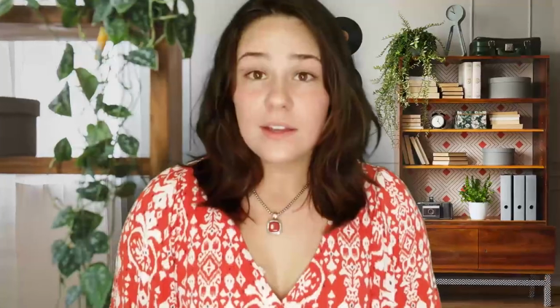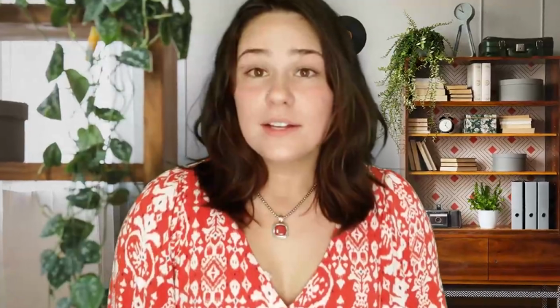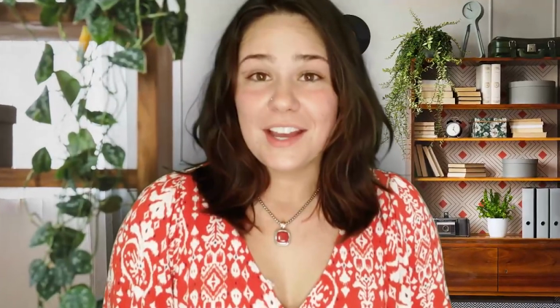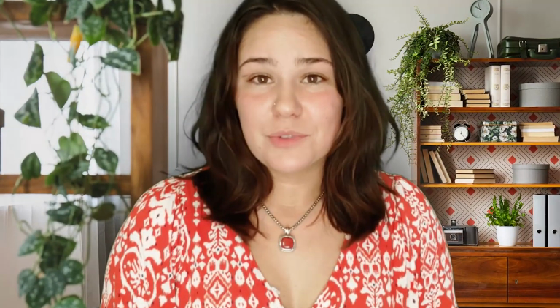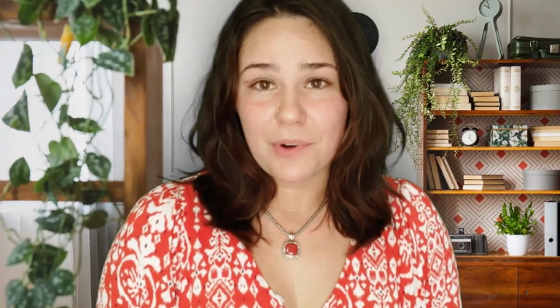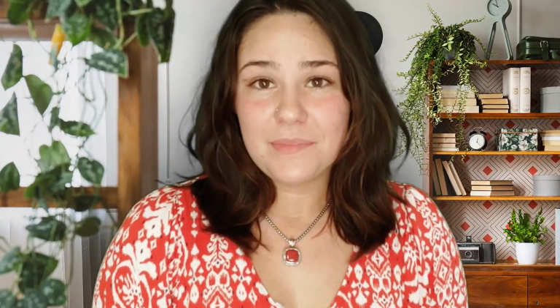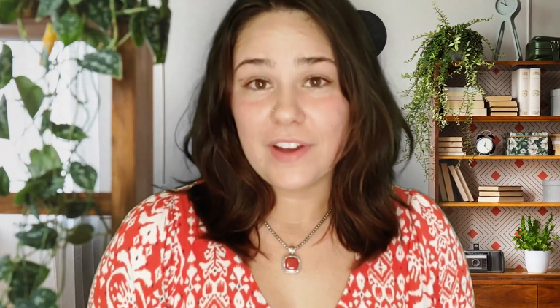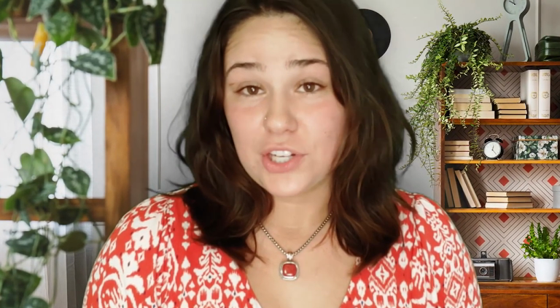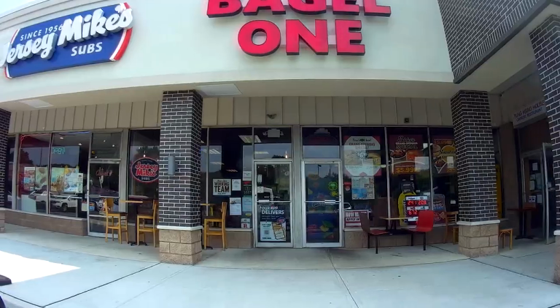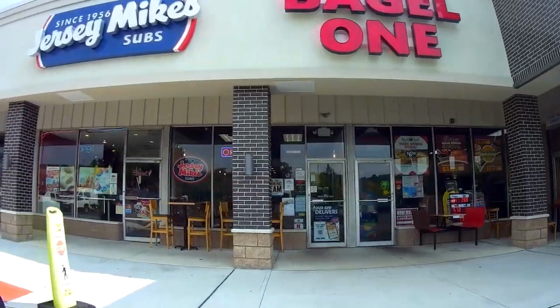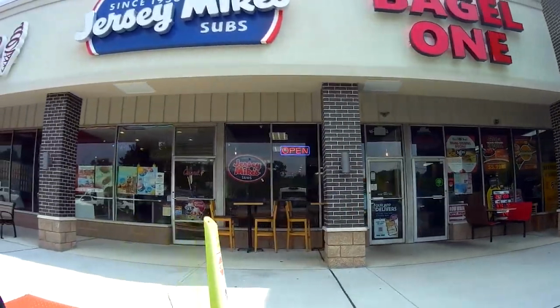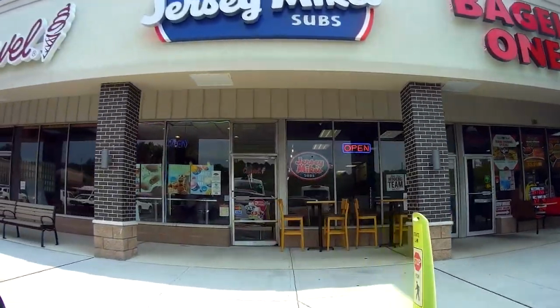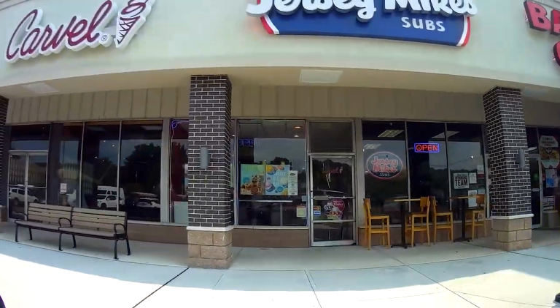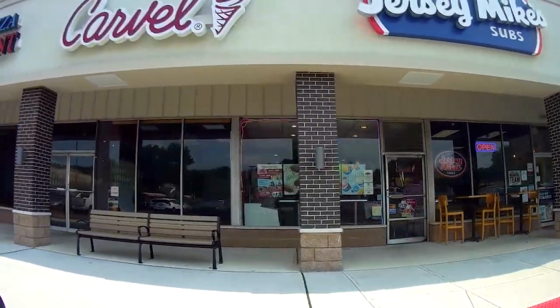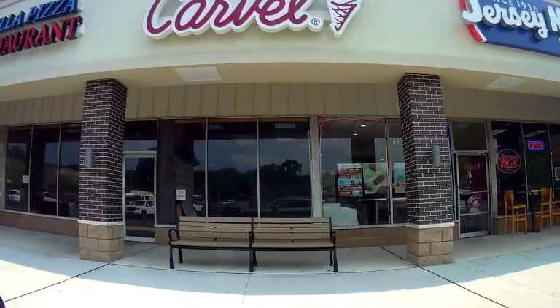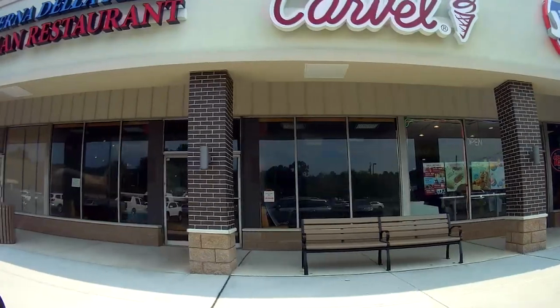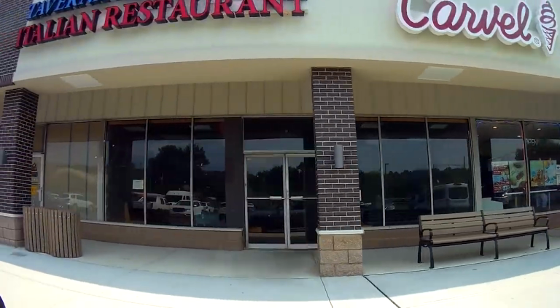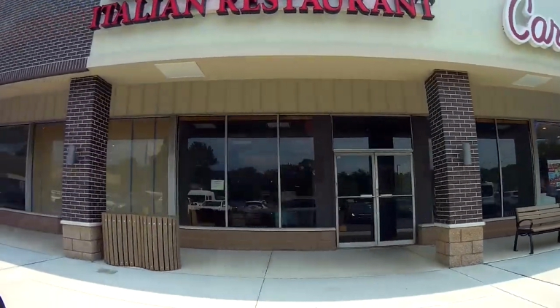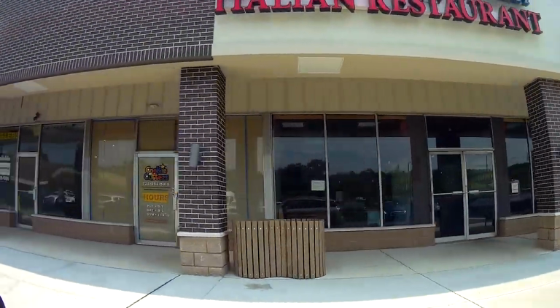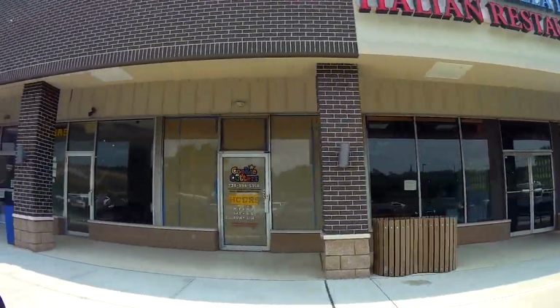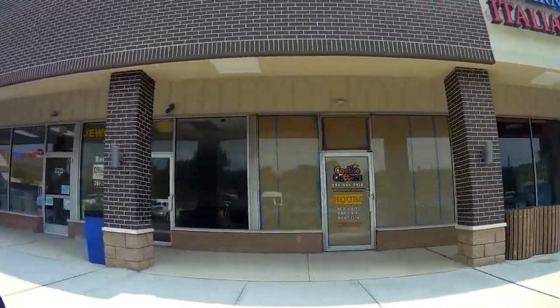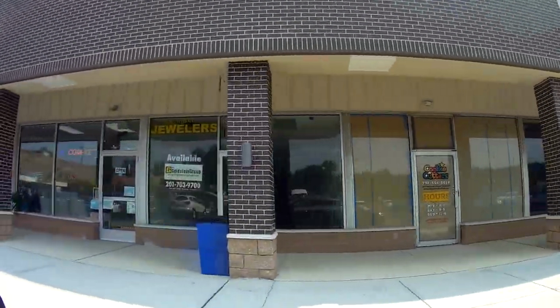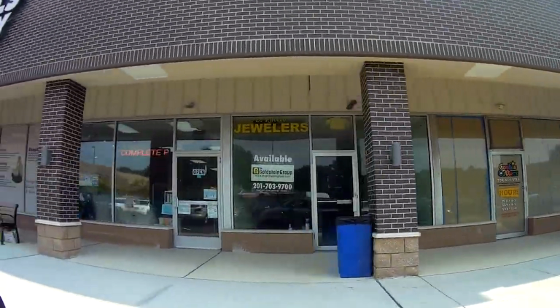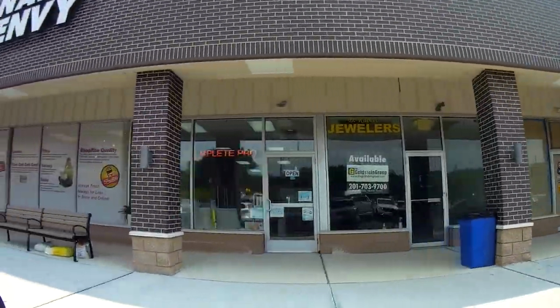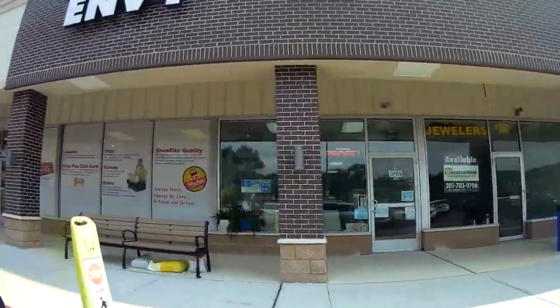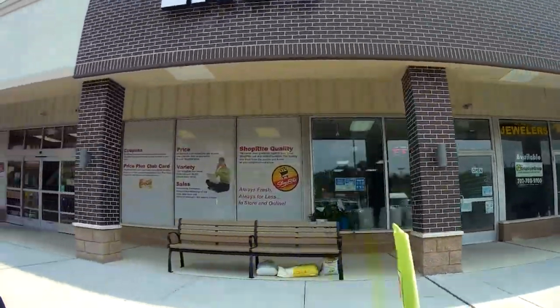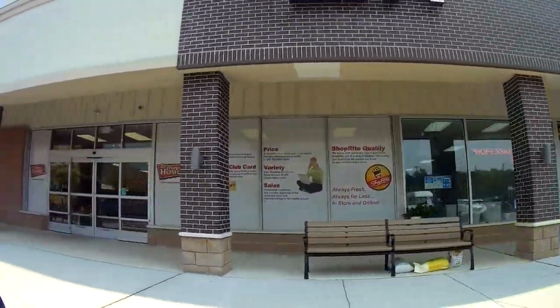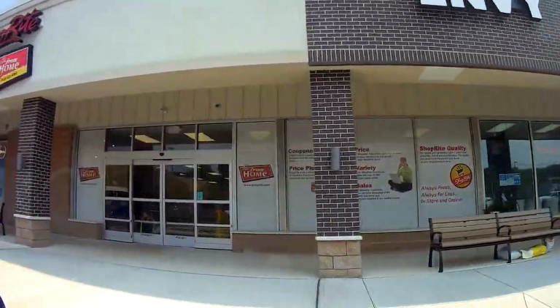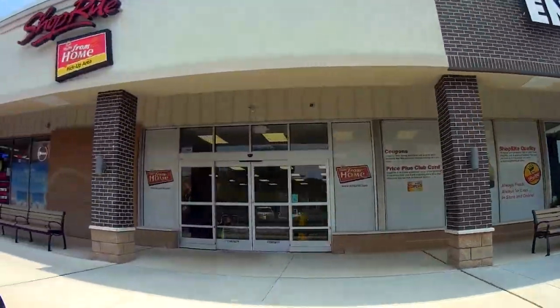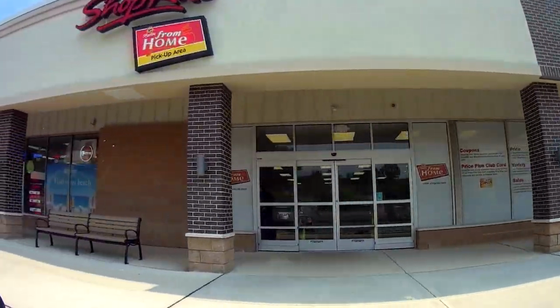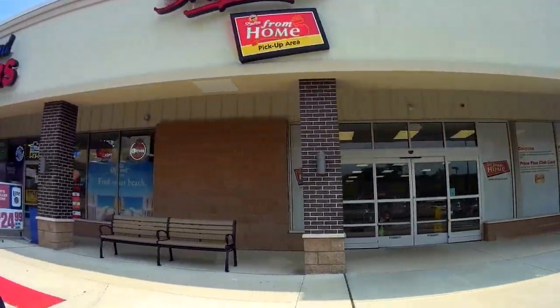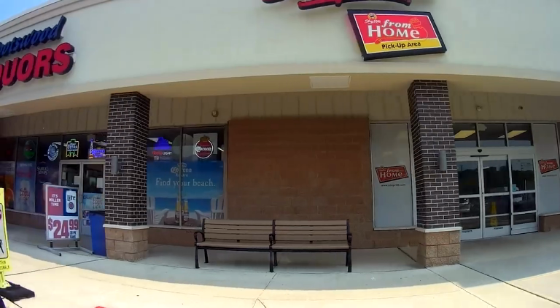Aside from ShopRite, you'll find a Chinese food restaurant, another liquor store, an Italian restaurant, Jersey Mike's, another nail salon, and a Carvel.